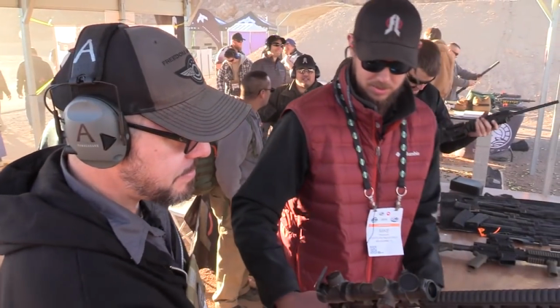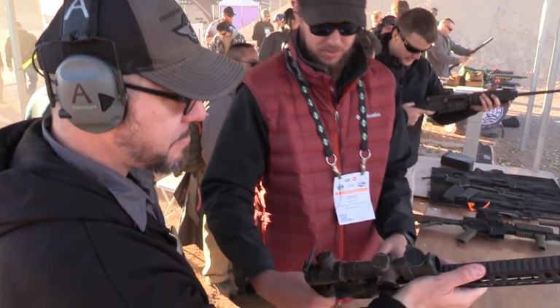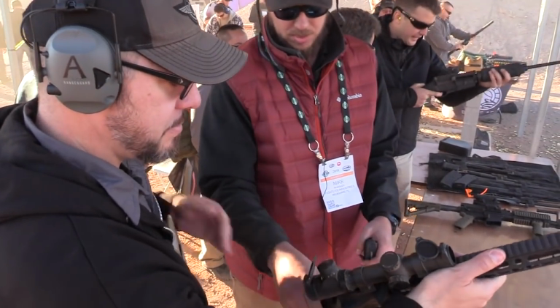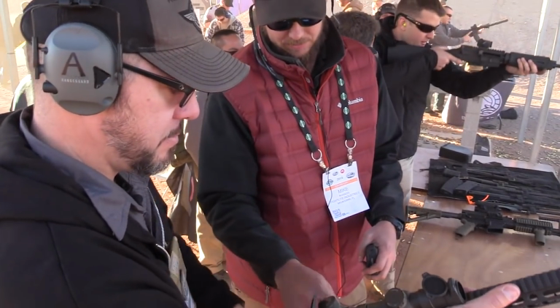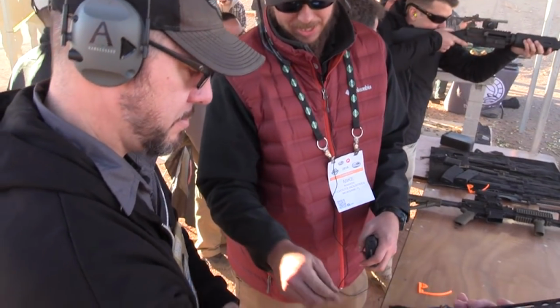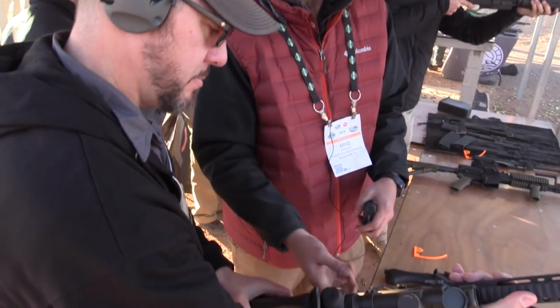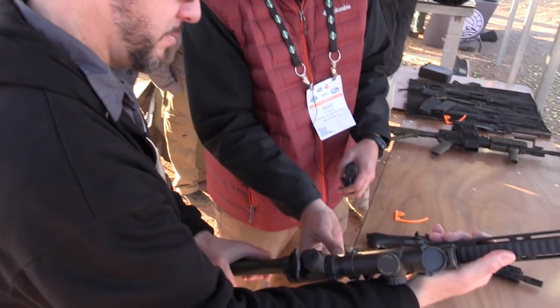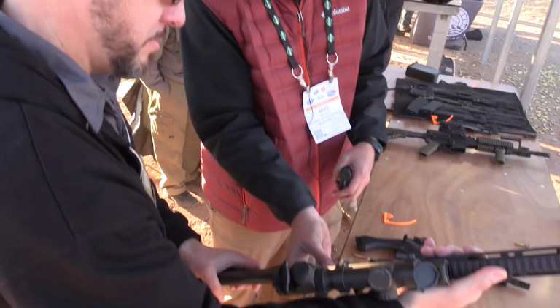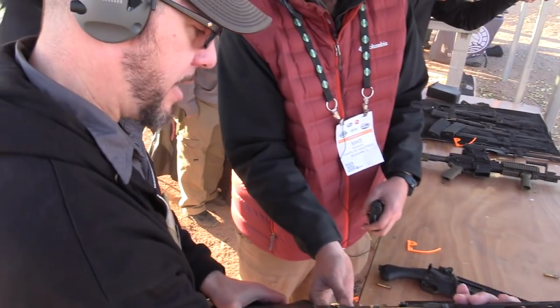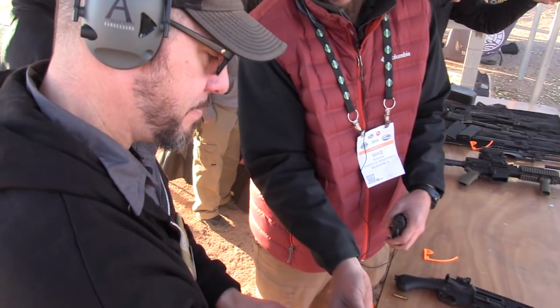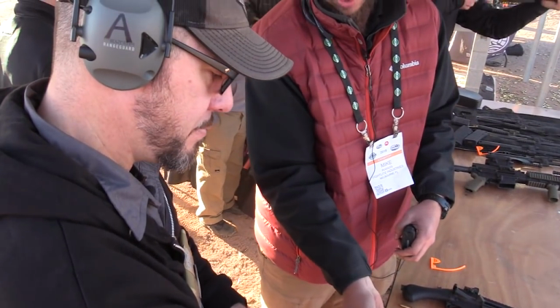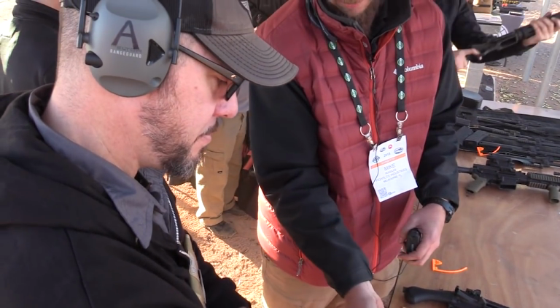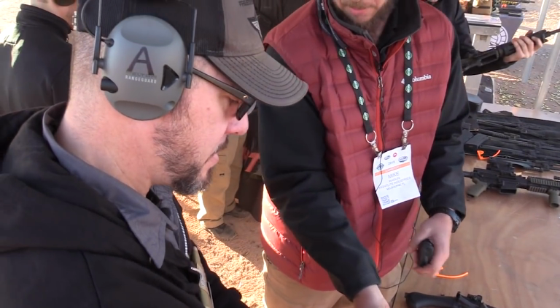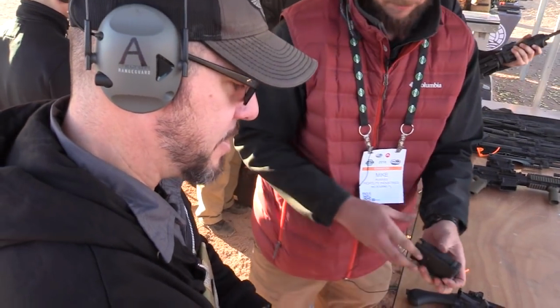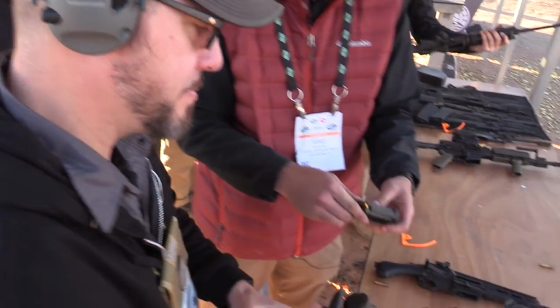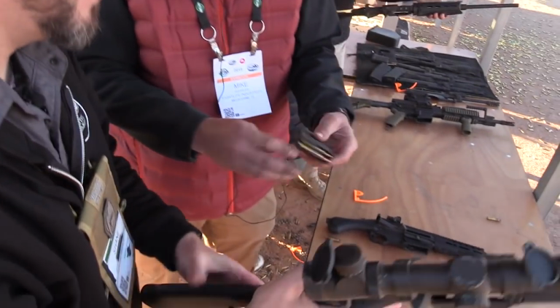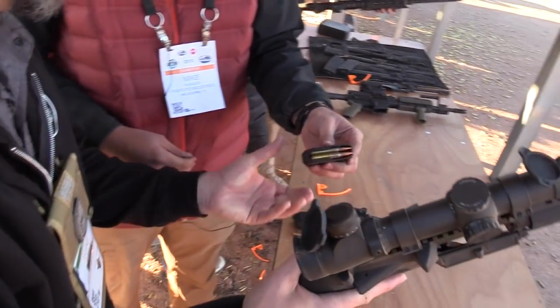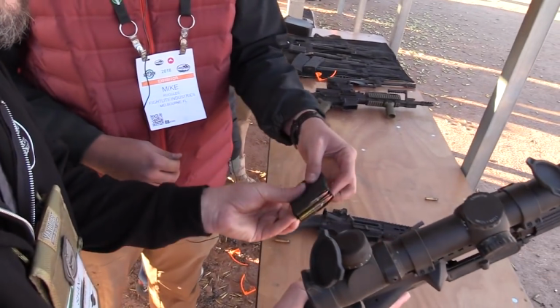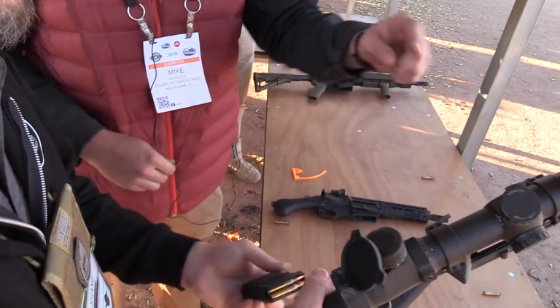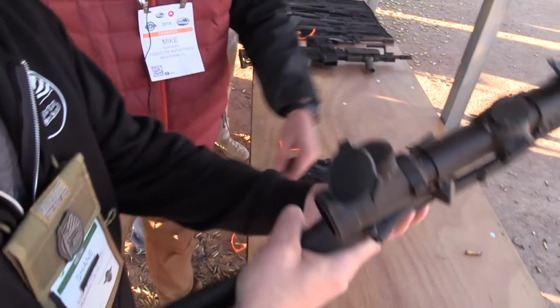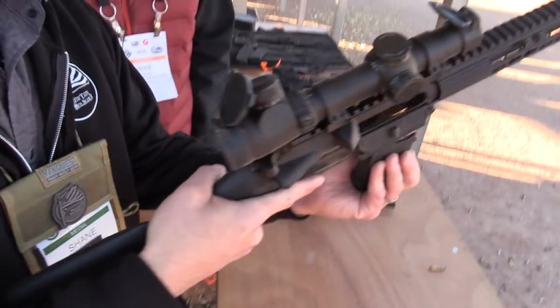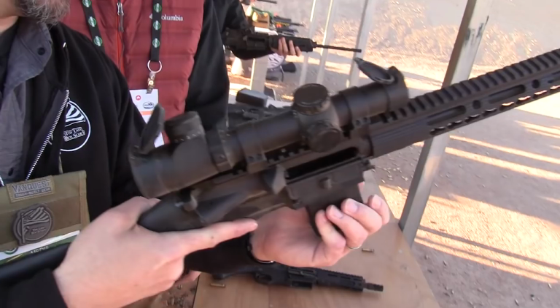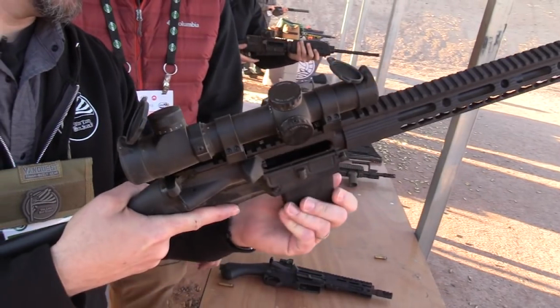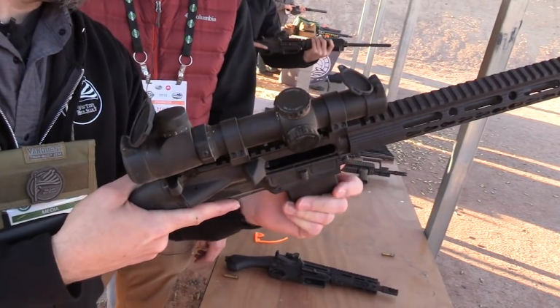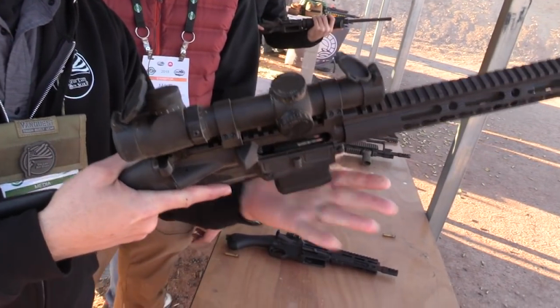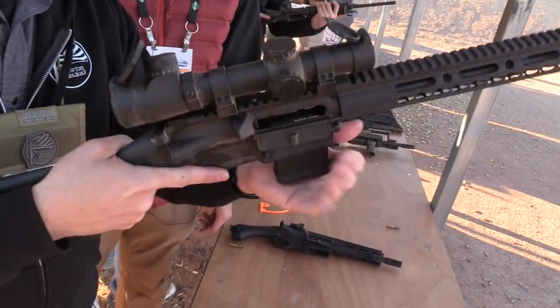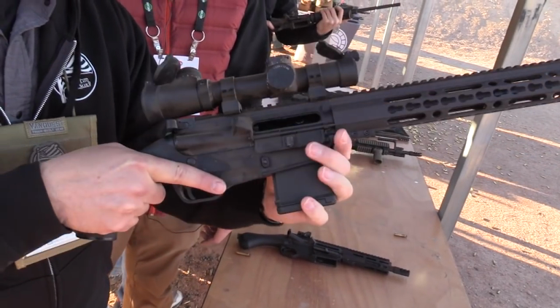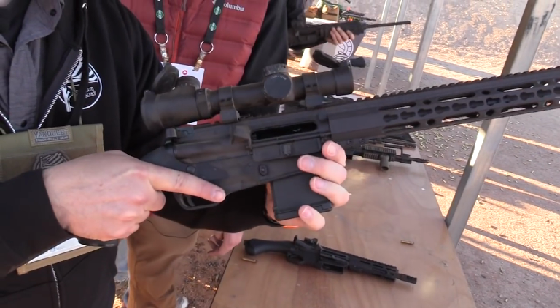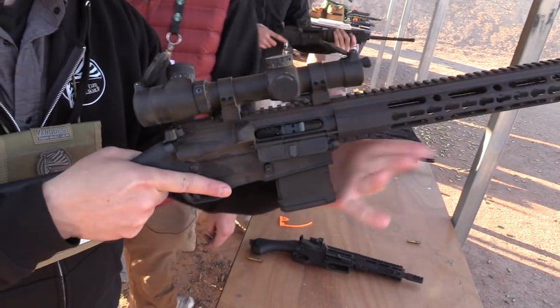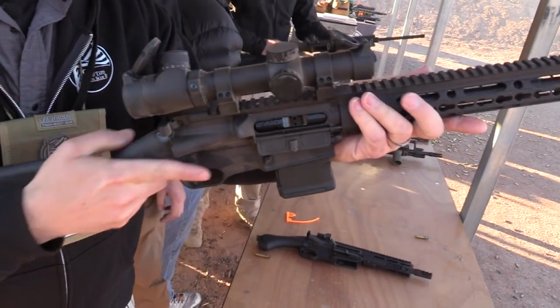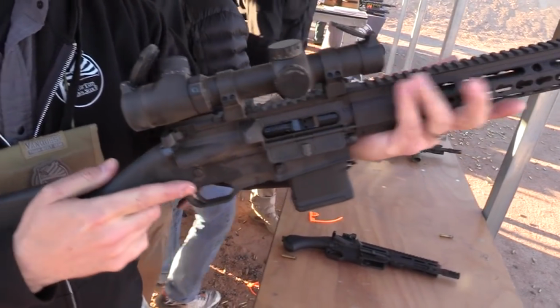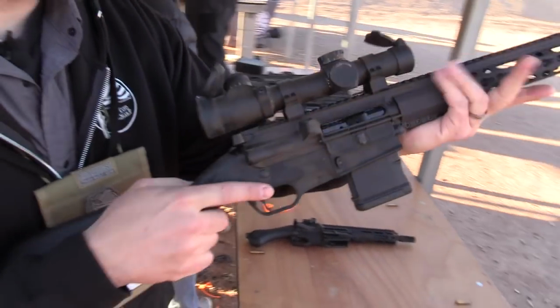You have a cross-bolt safety in the back, just like a shotgun. It's on safe right now — that would be fire. You load the mag — it takes standard AR magazines — then send the bolt home, and here we go.